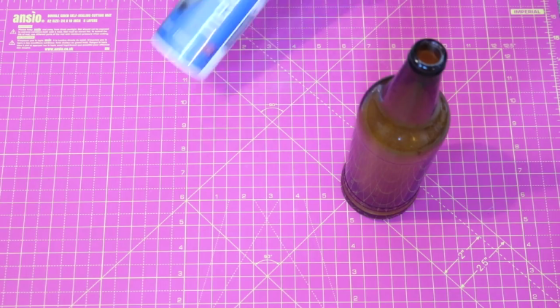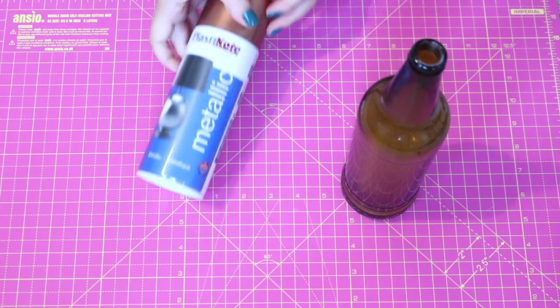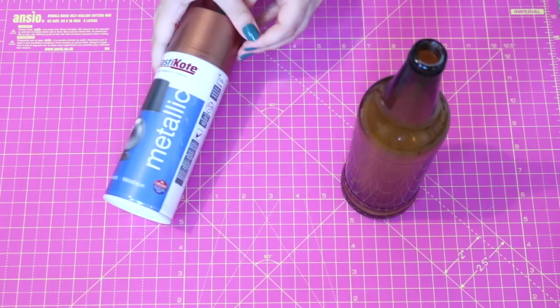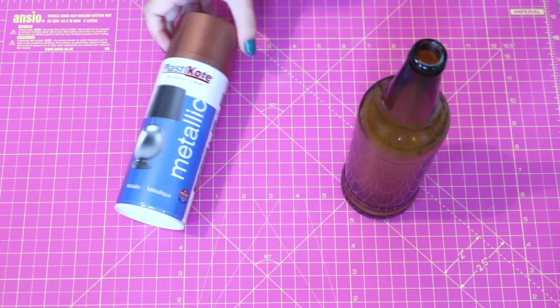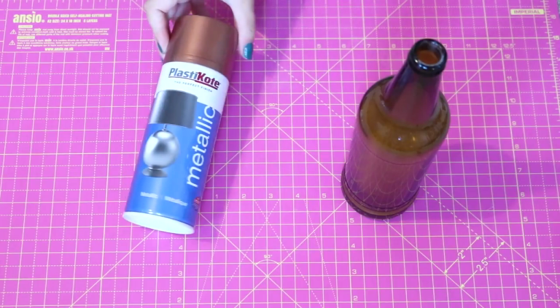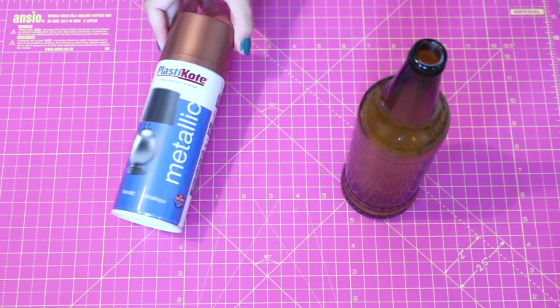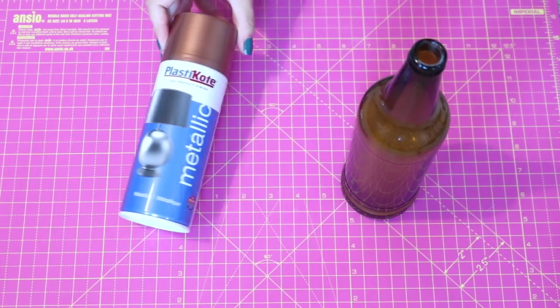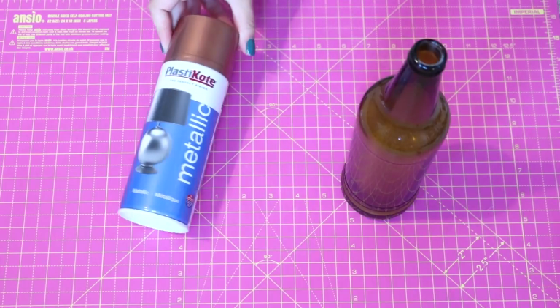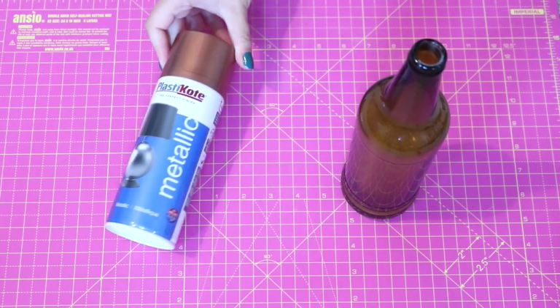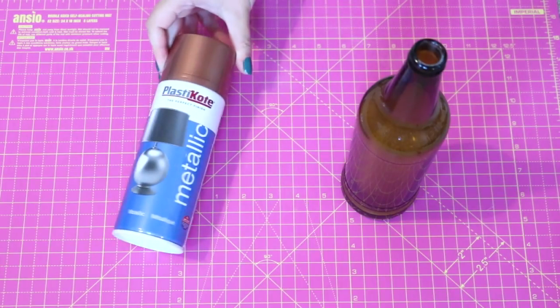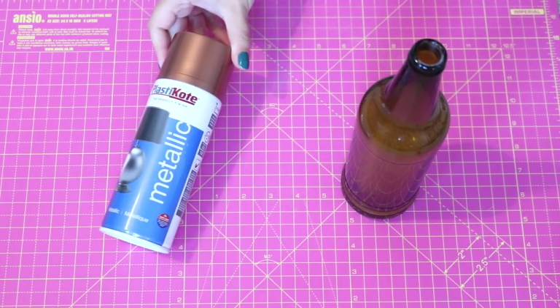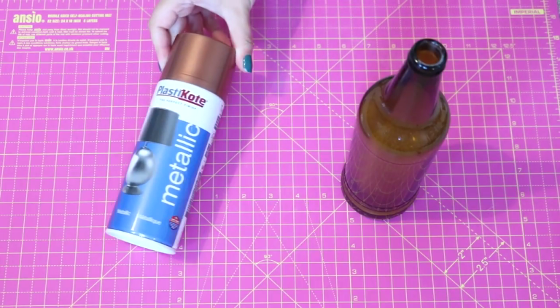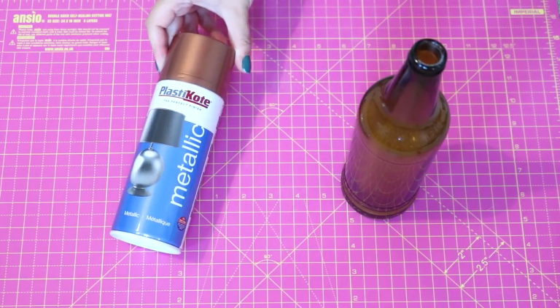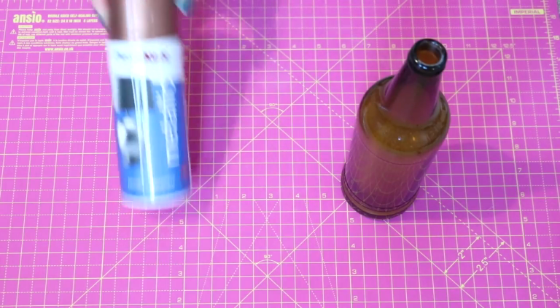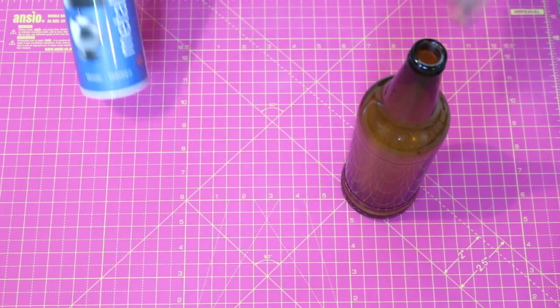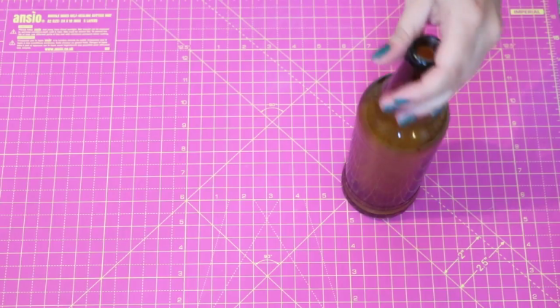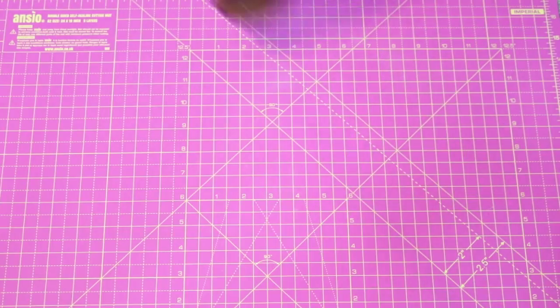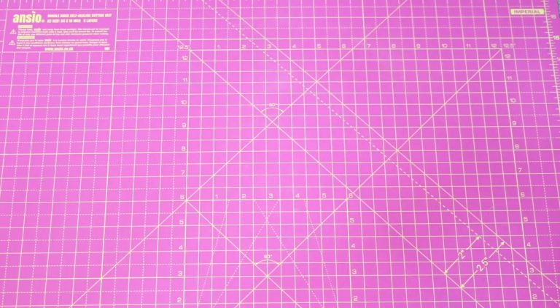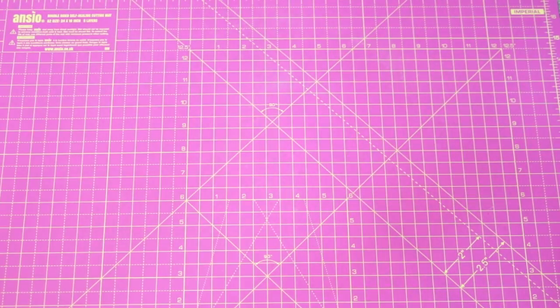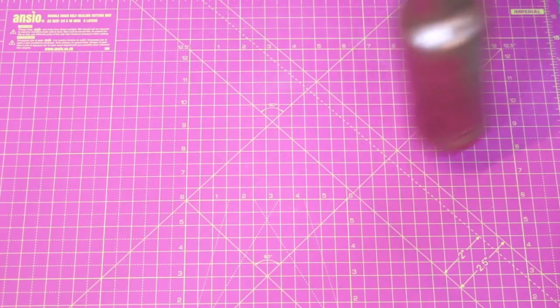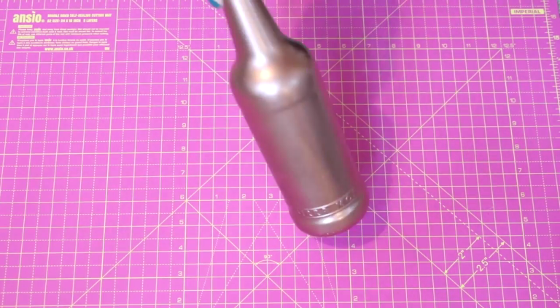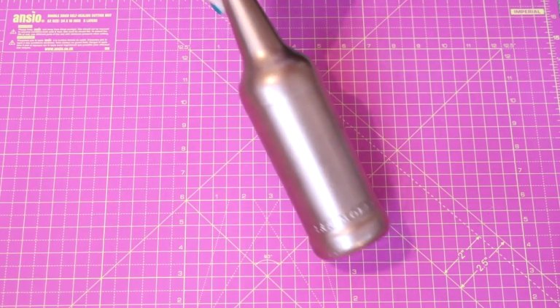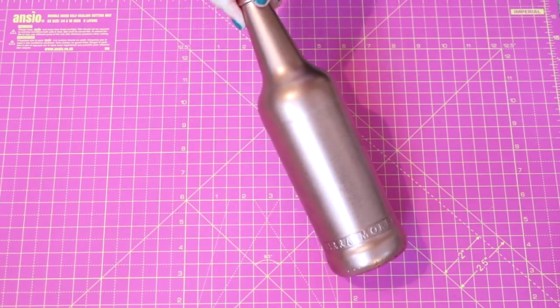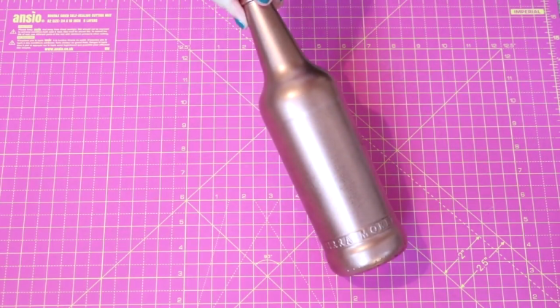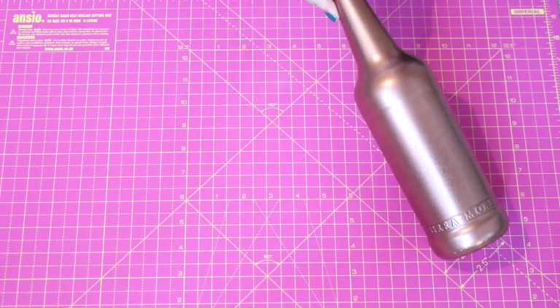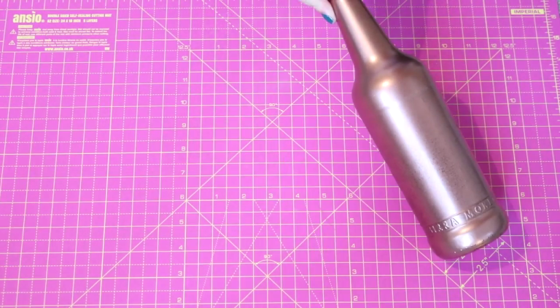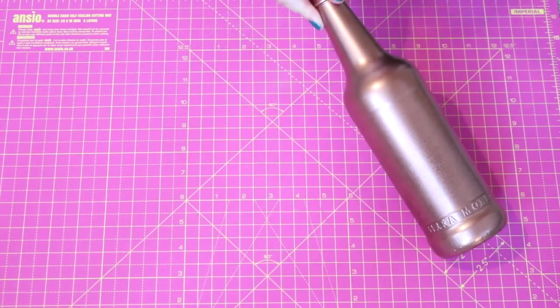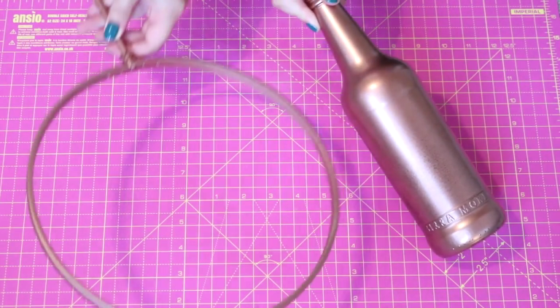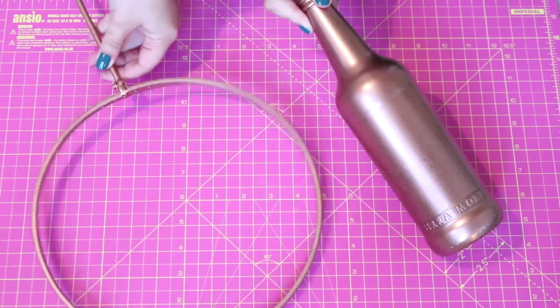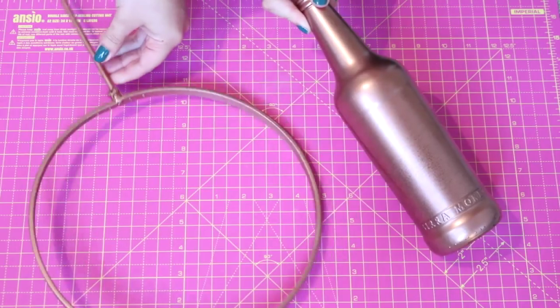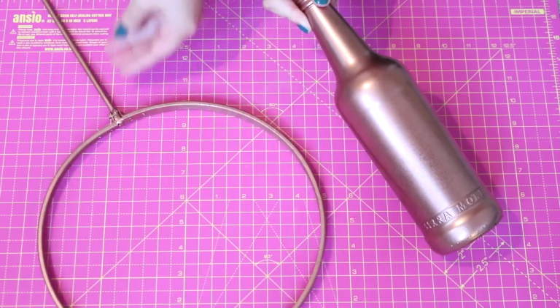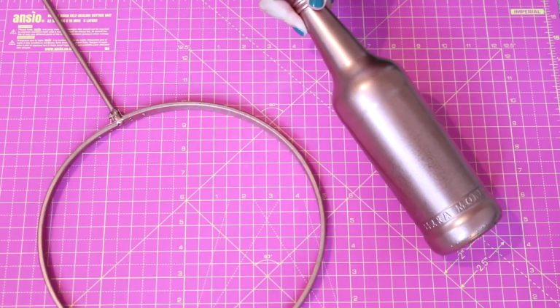I used a metallic coppery bronzy spray paint to spray paint both the bottles and the hoops so that everything looked like this. It just looked a bit more like a Quidditch pitch, a bit more weathered, which I really liked.